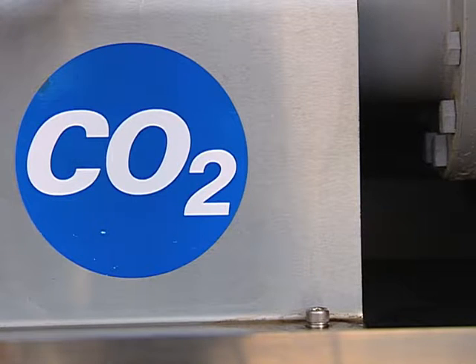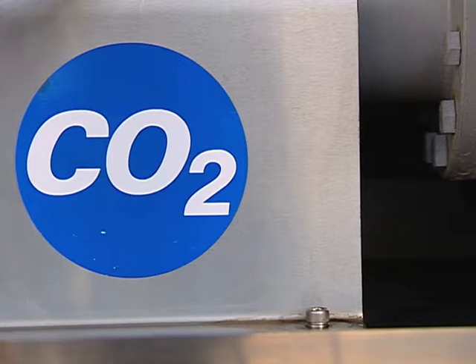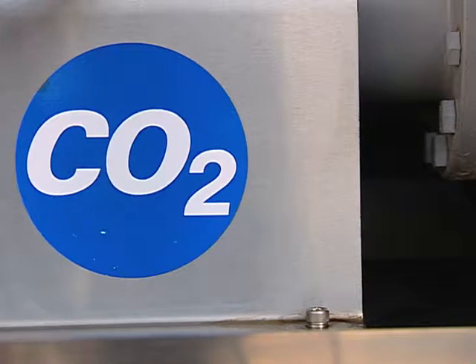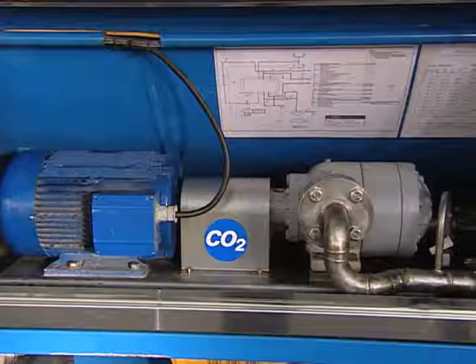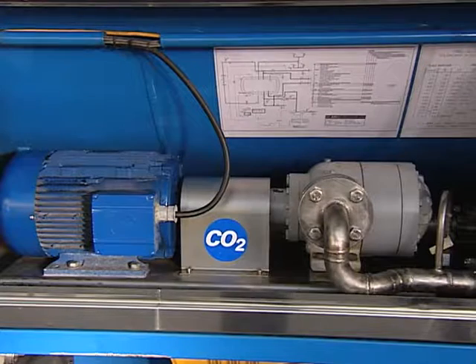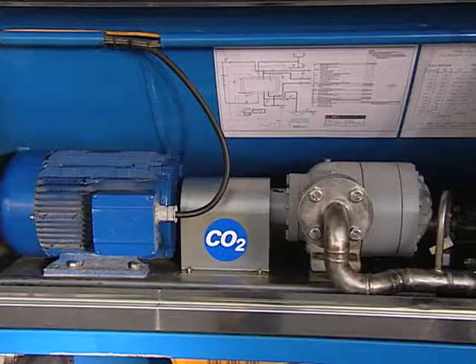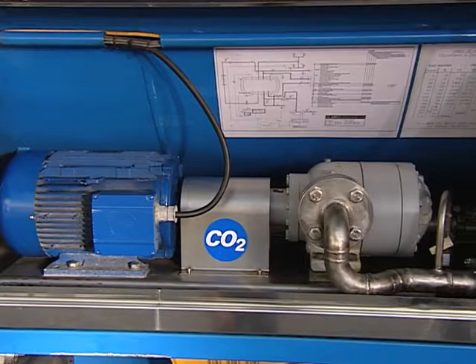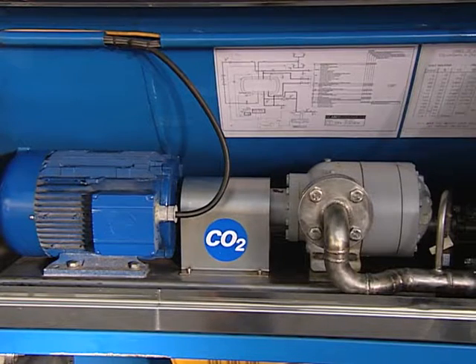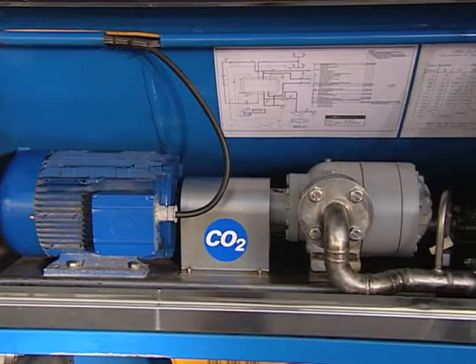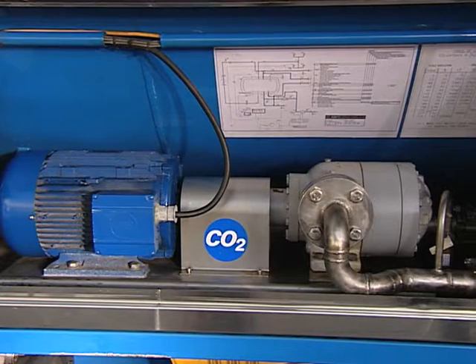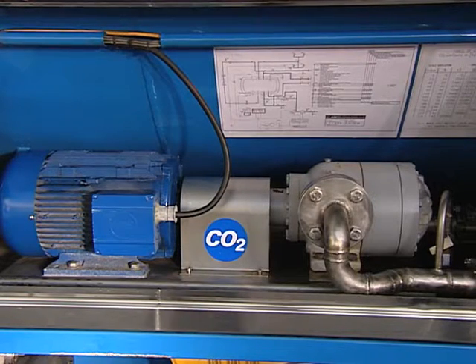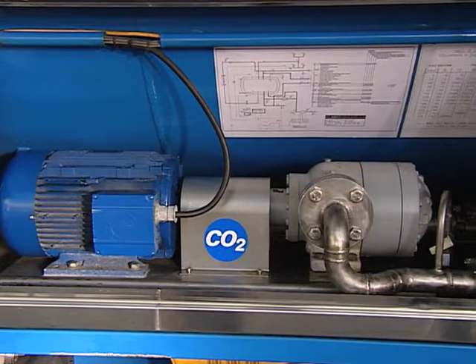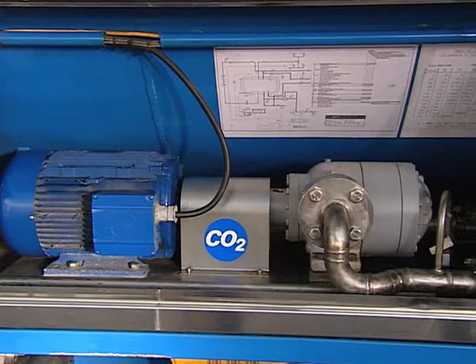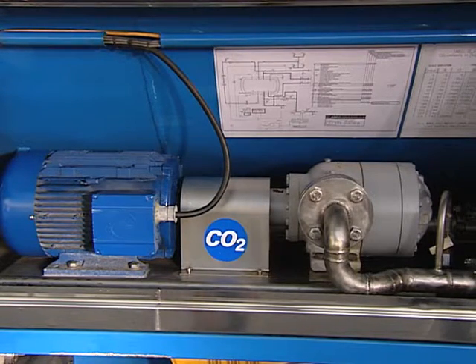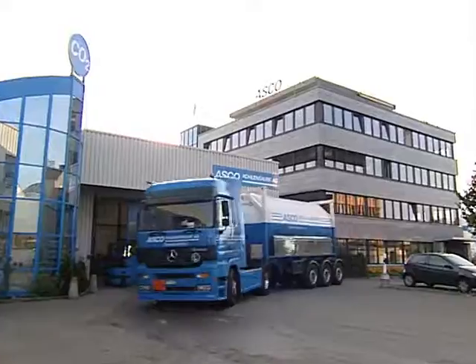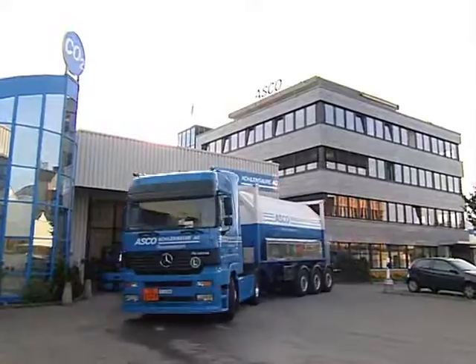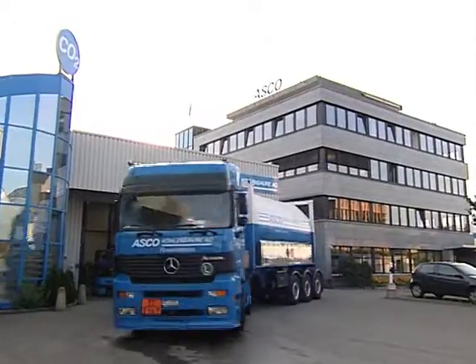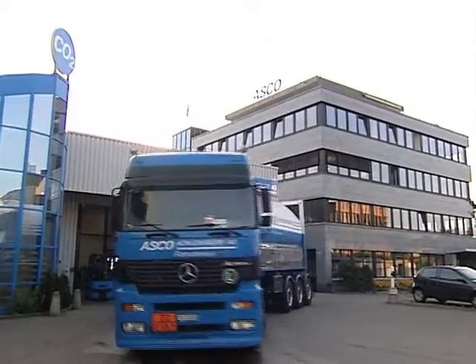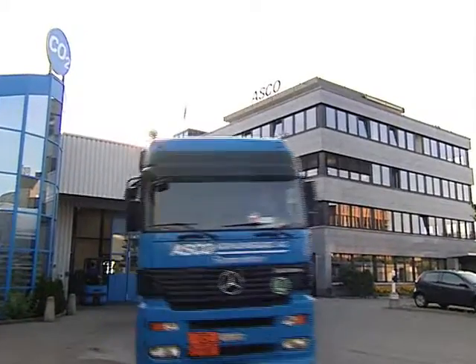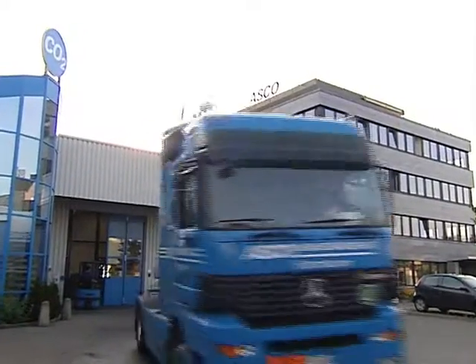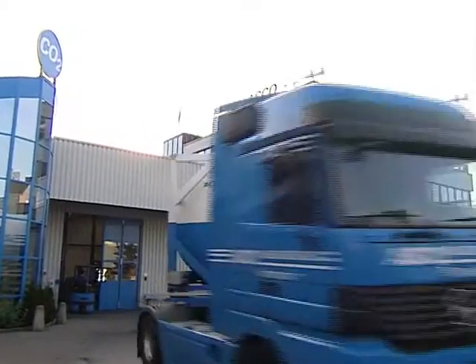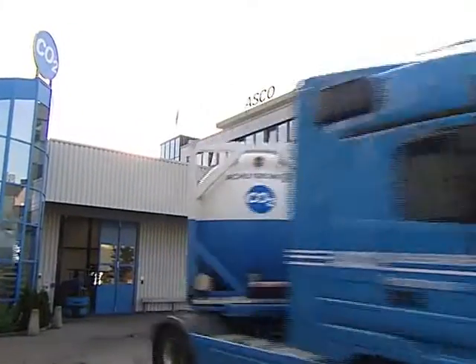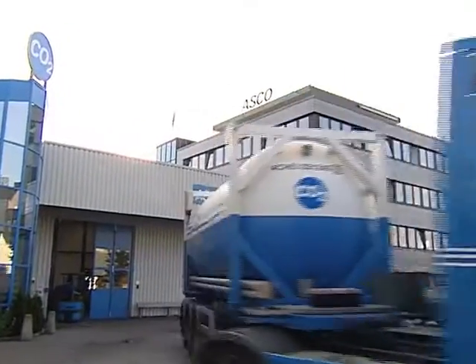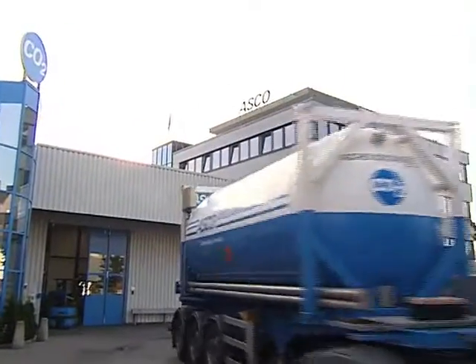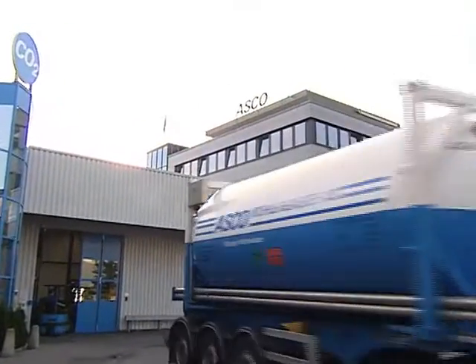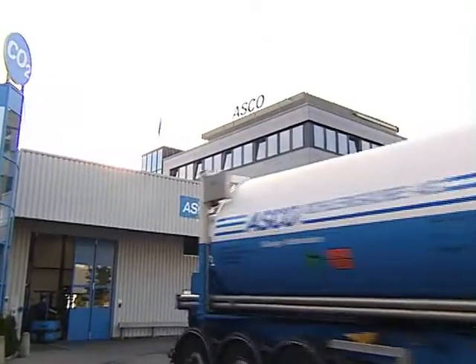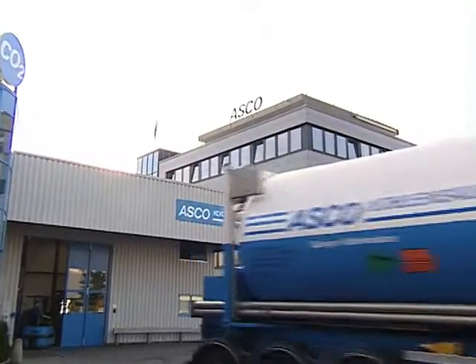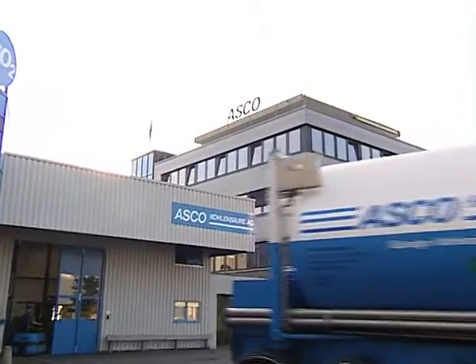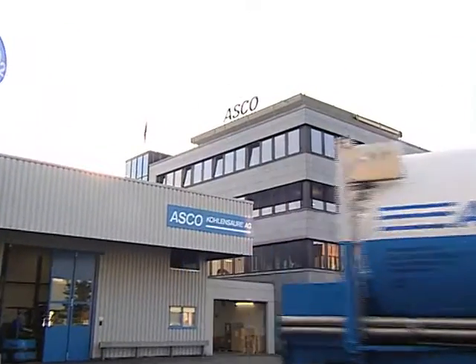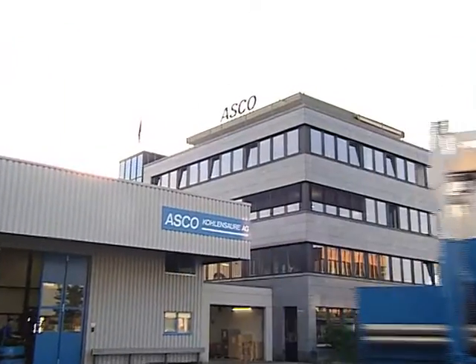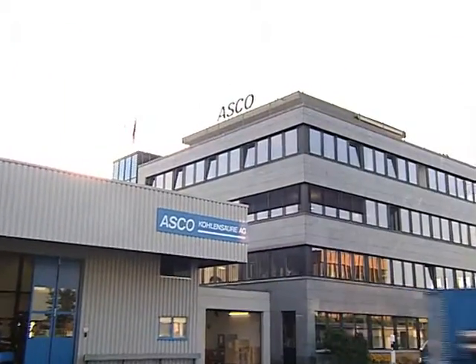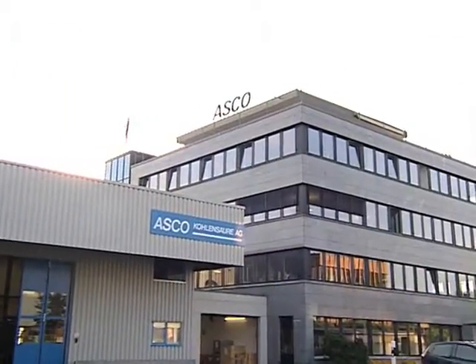Asco's tanks protect the product integrity and conserve the contents even during extended transit times.